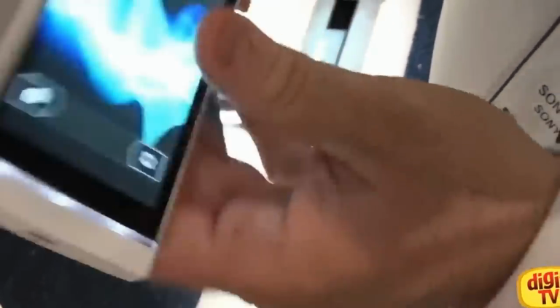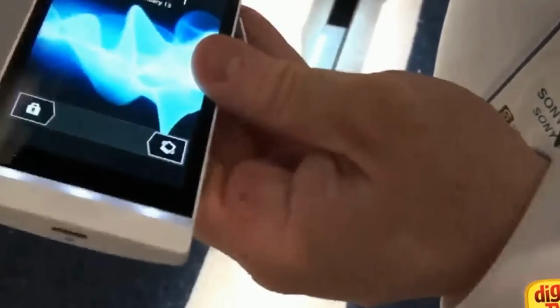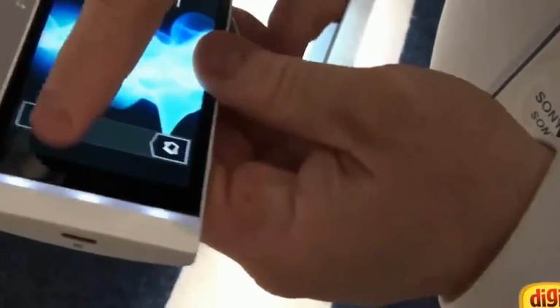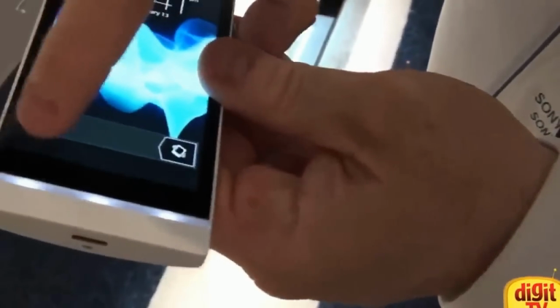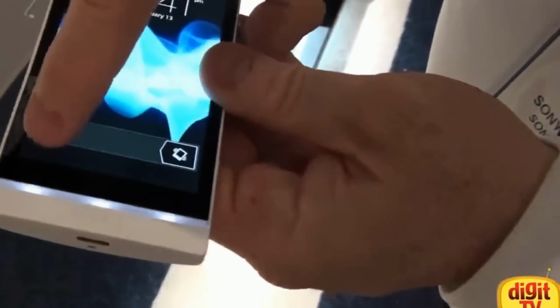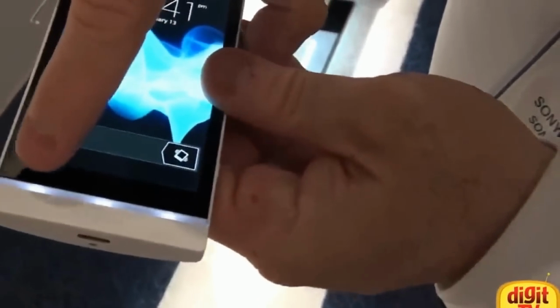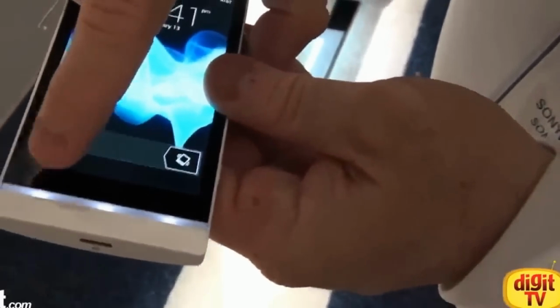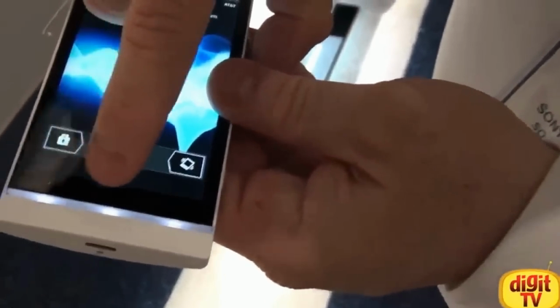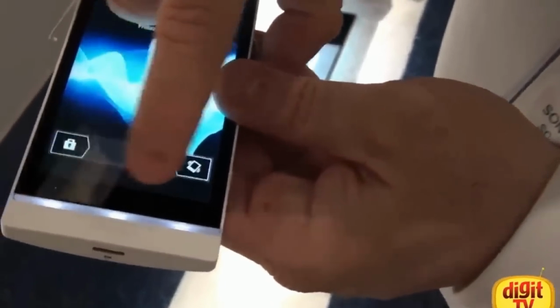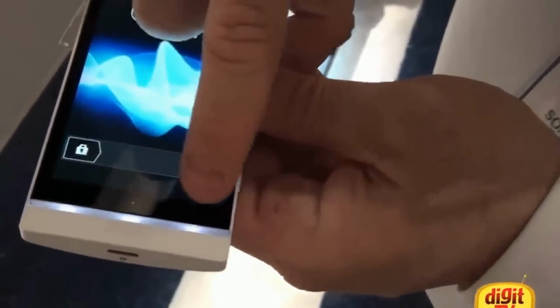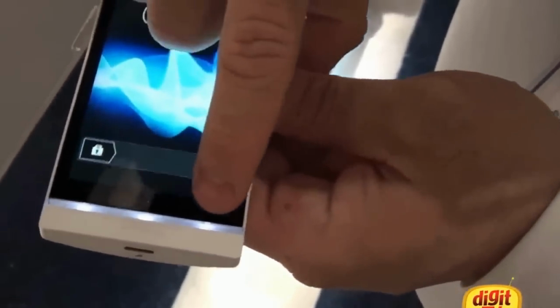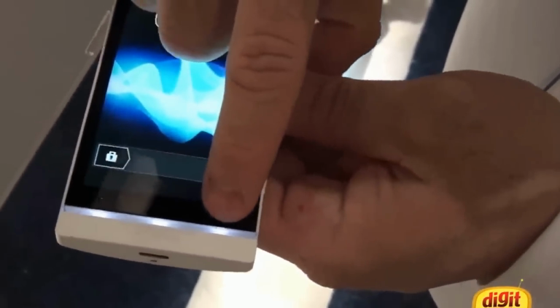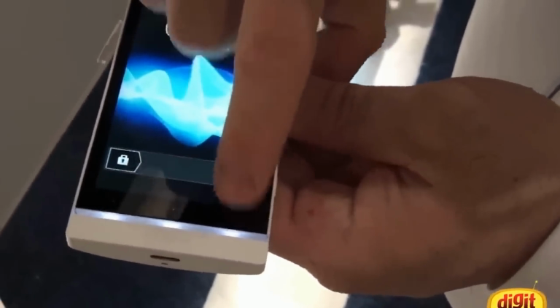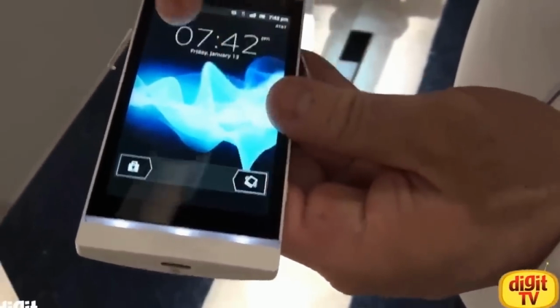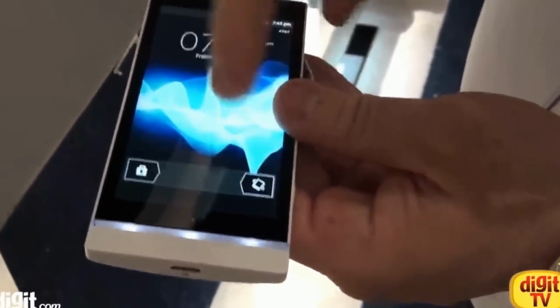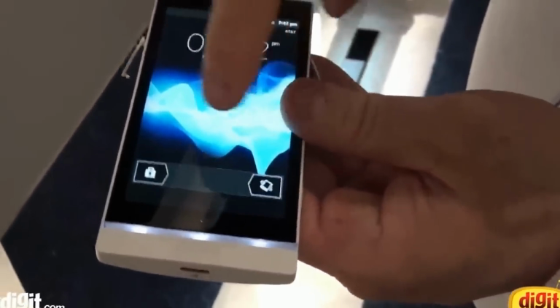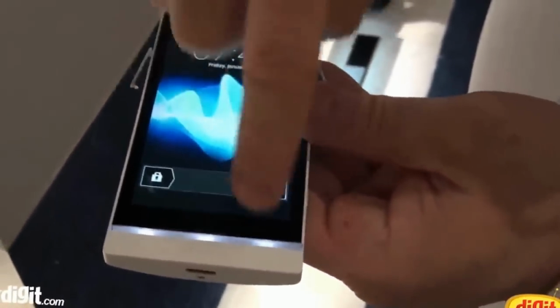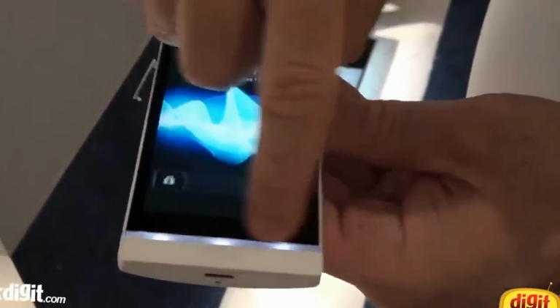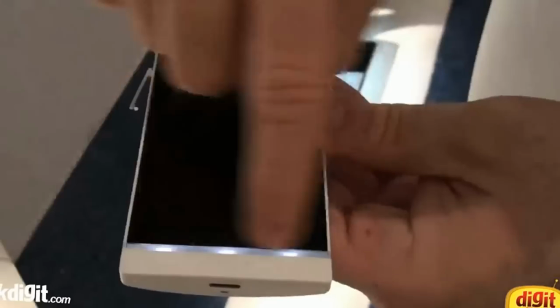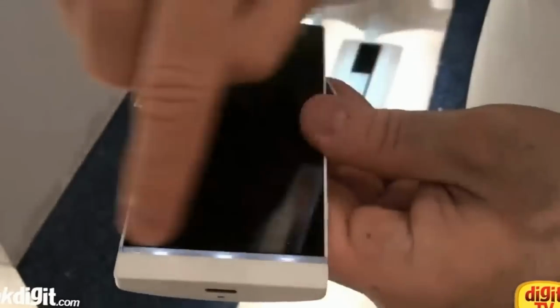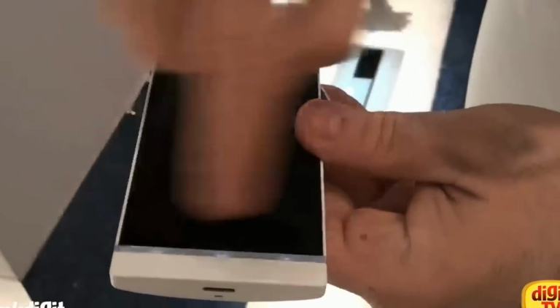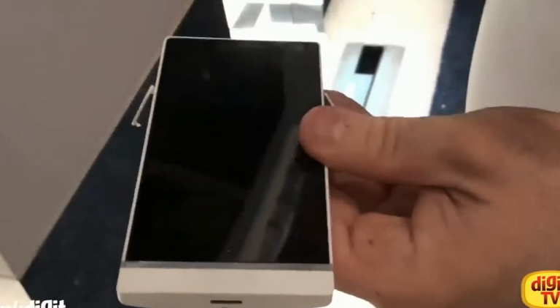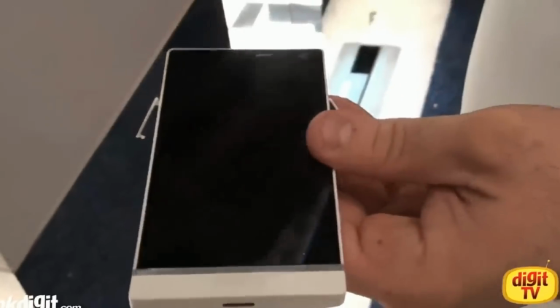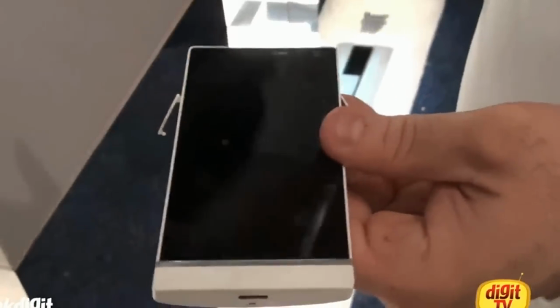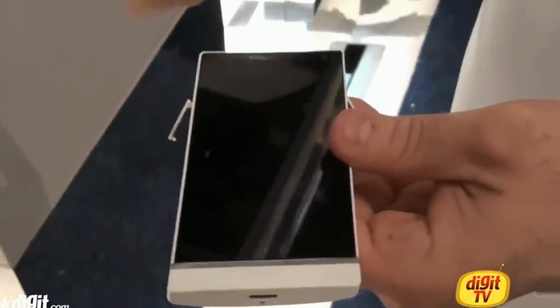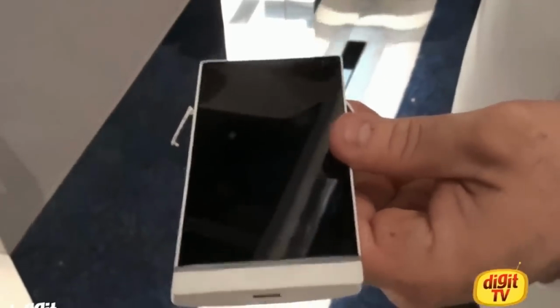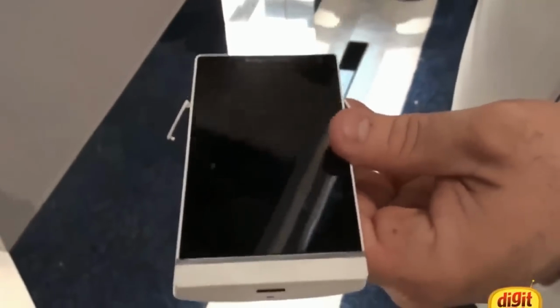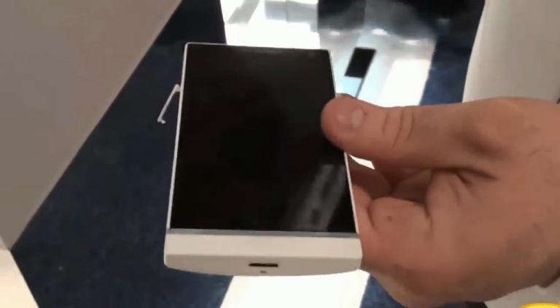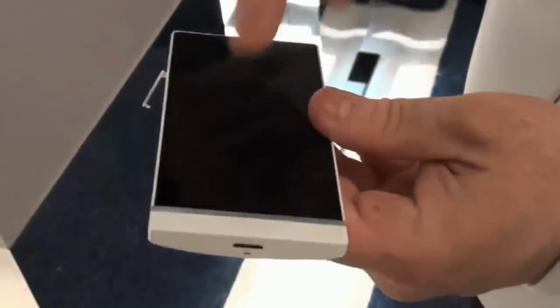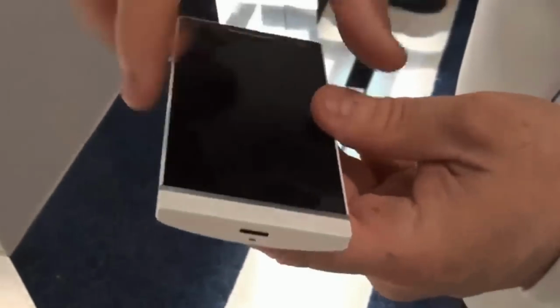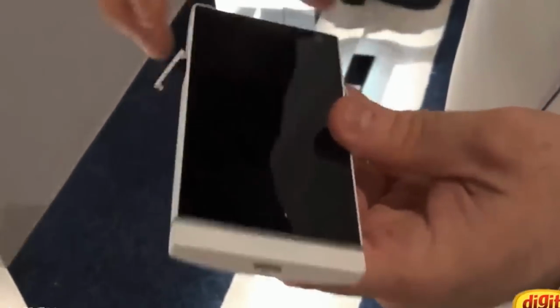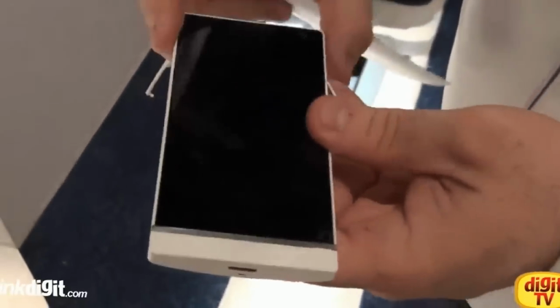Down here we have three home keys: back, home, and menu. This clear piece here actually acts as the antenna — that's where our antenna is.